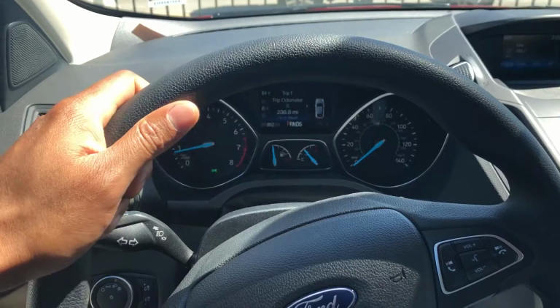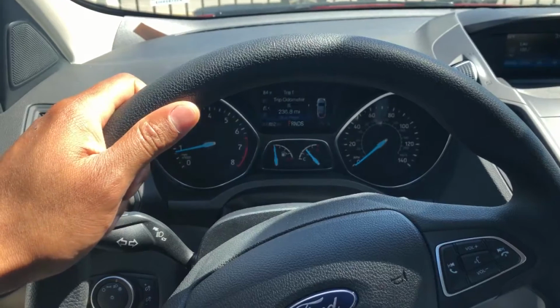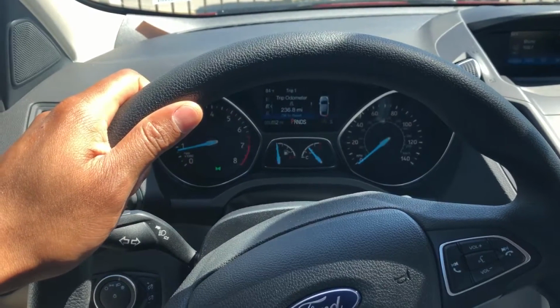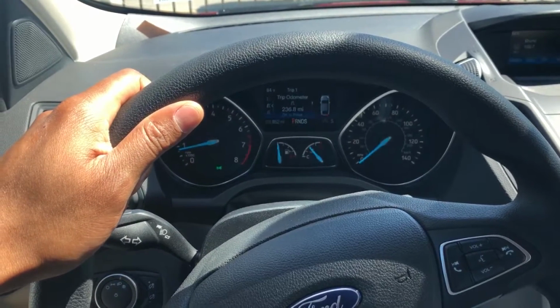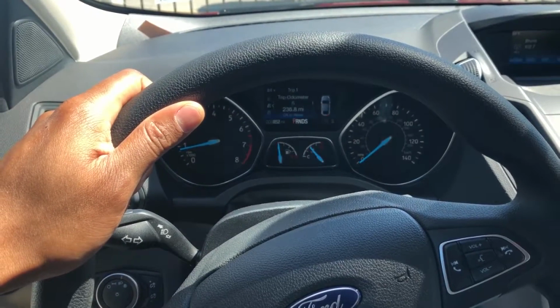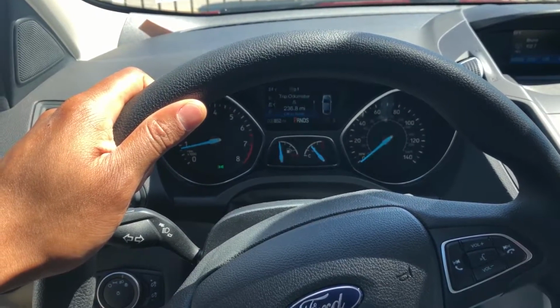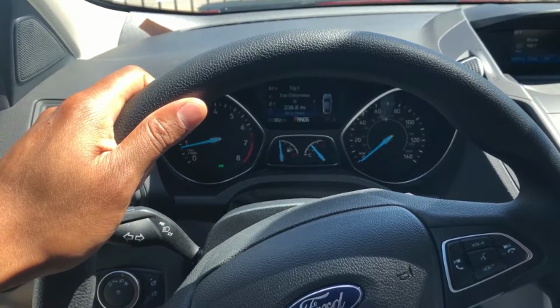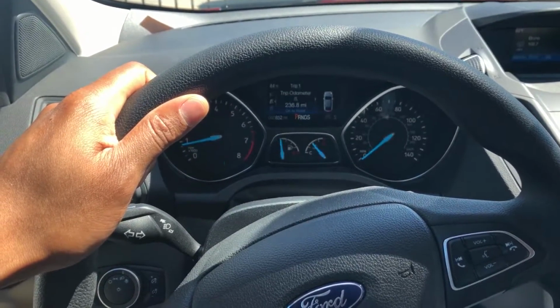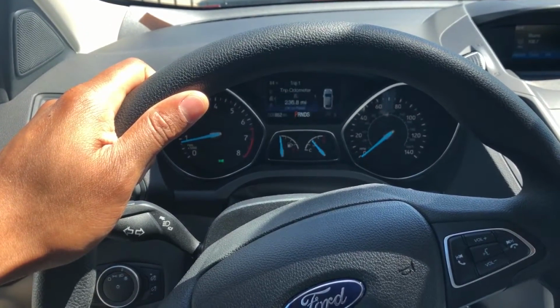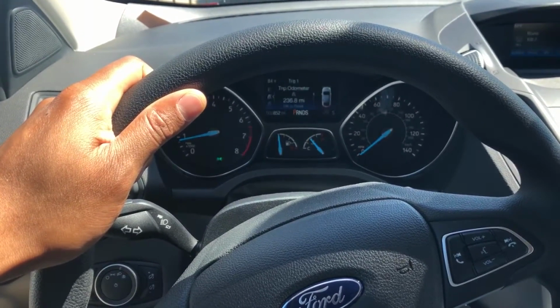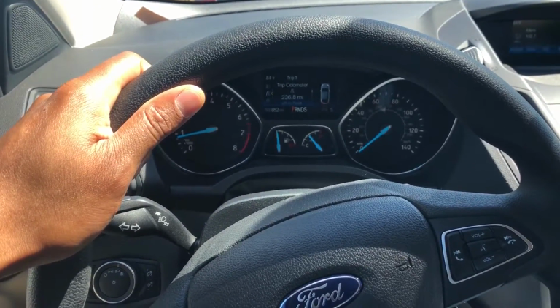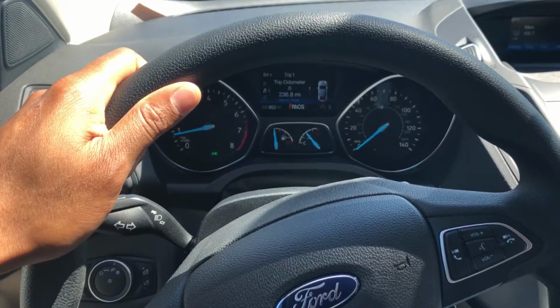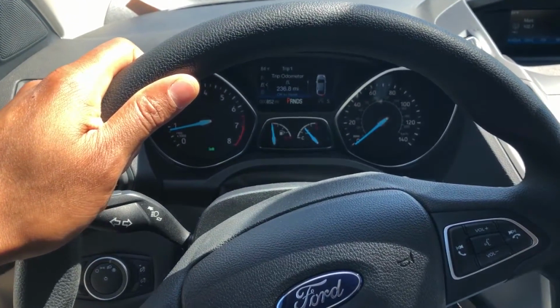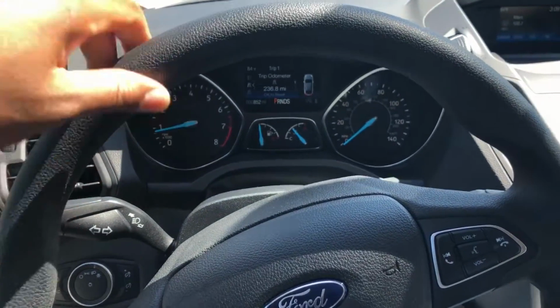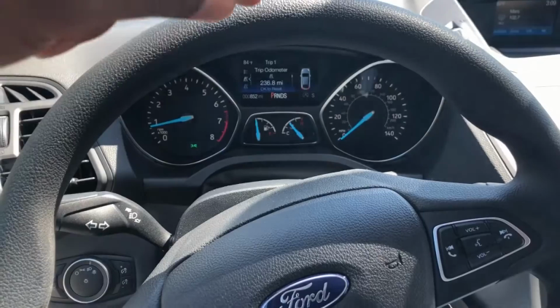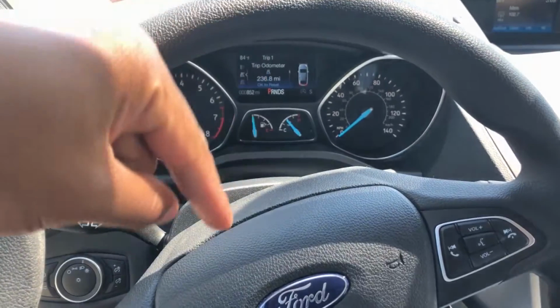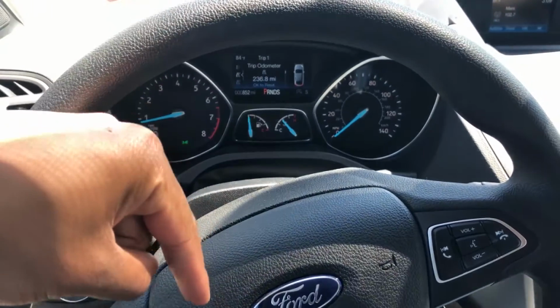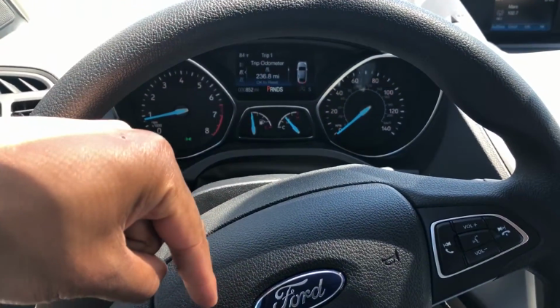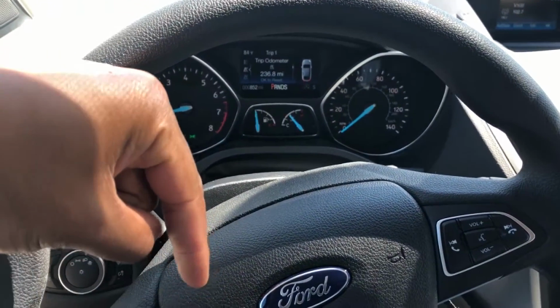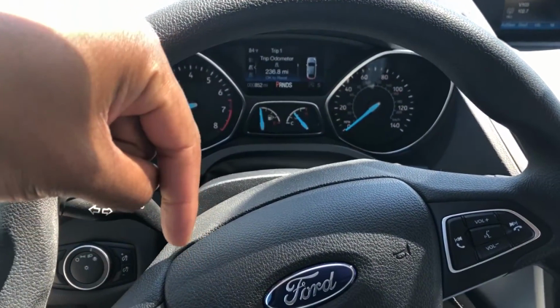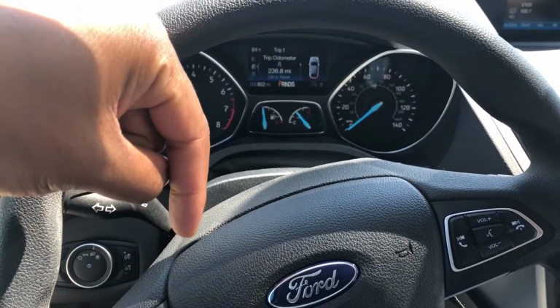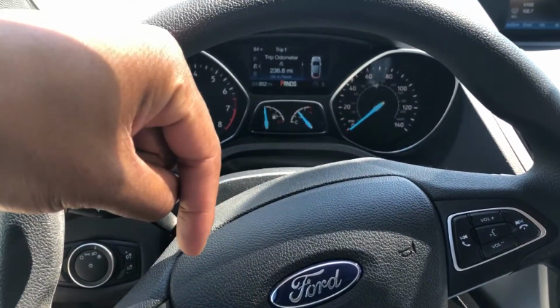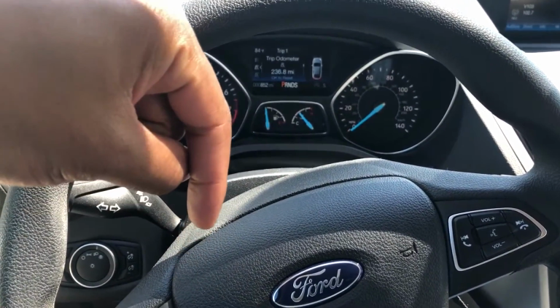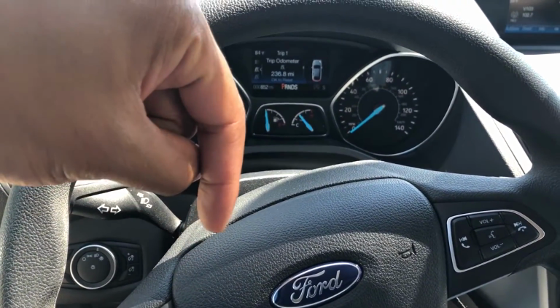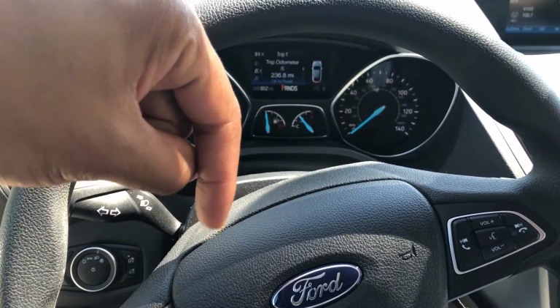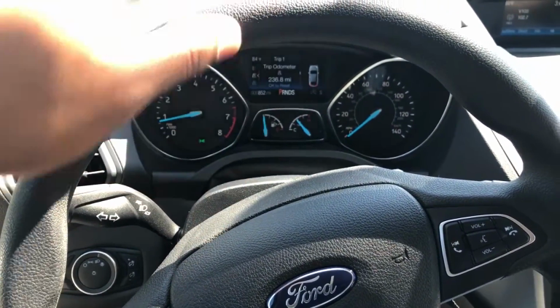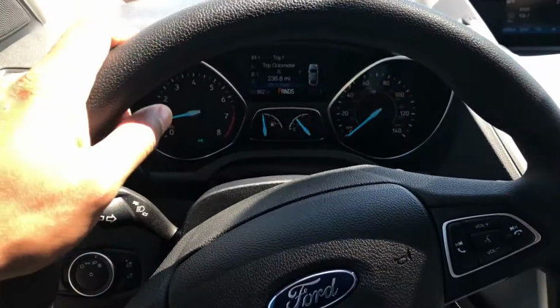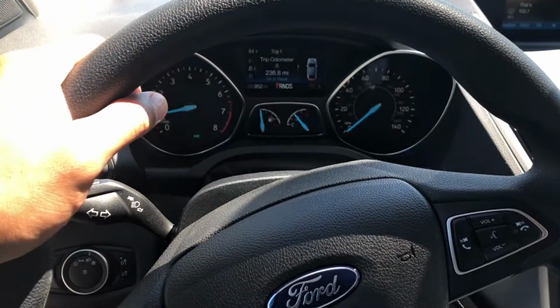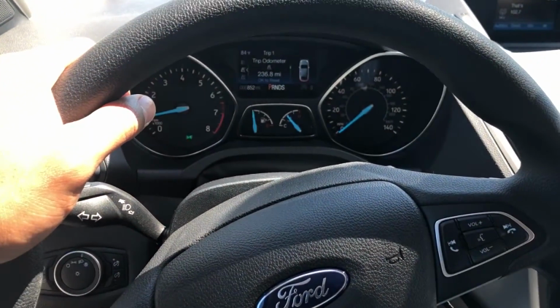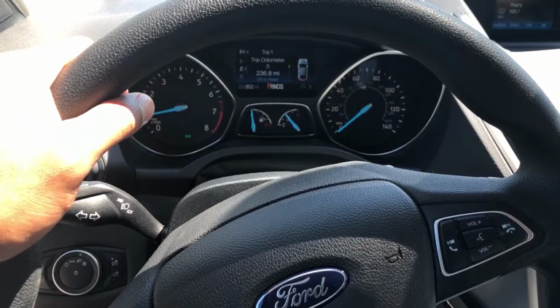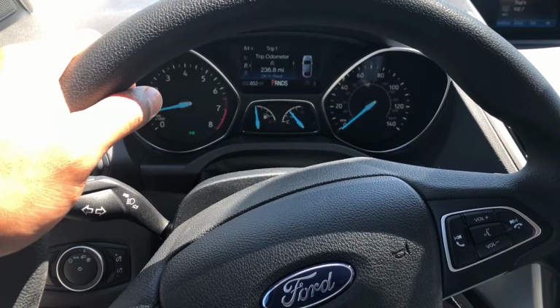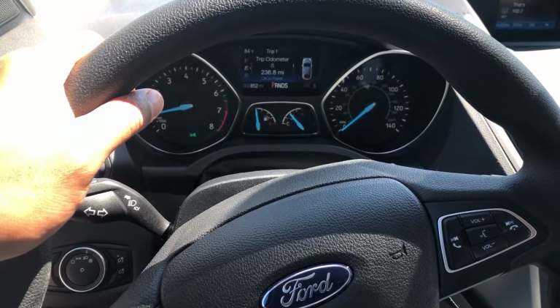This is the 2018 Ford Escape. Can you give me a like down there at the bottom of the page? Thanks a lot. Today I'm gonna show you...